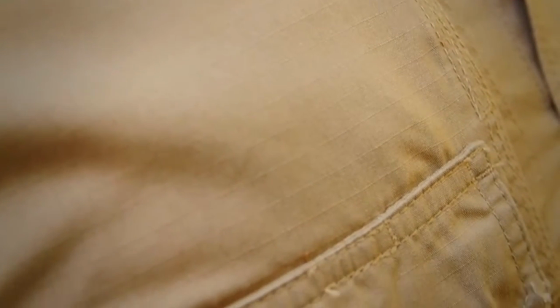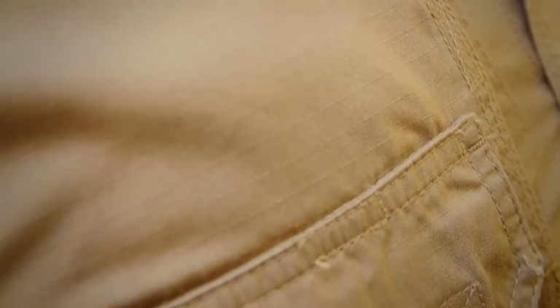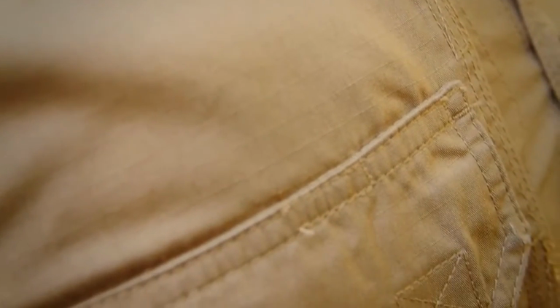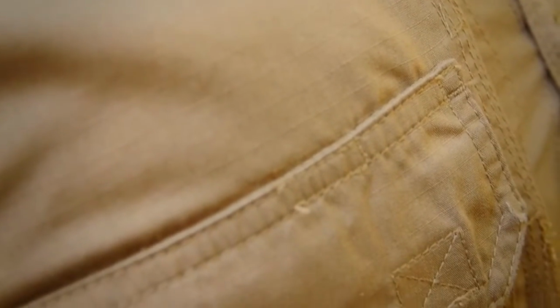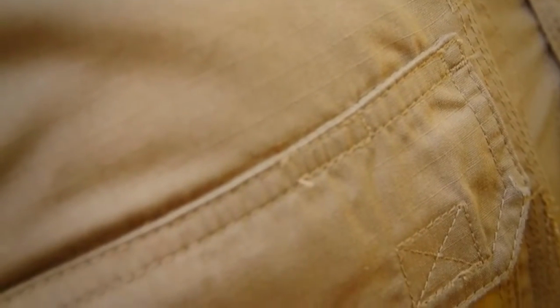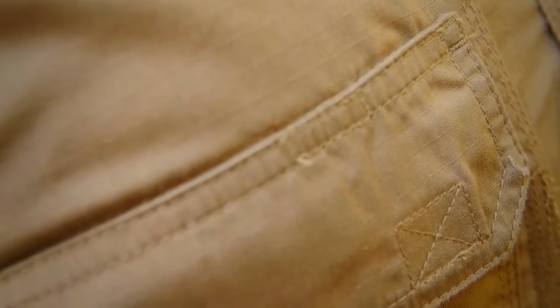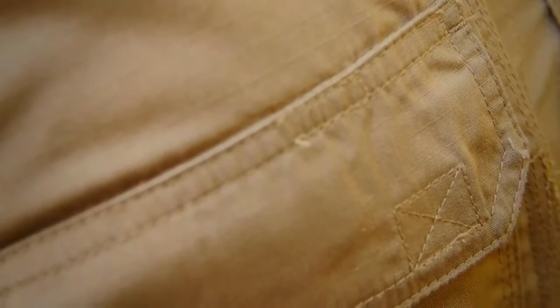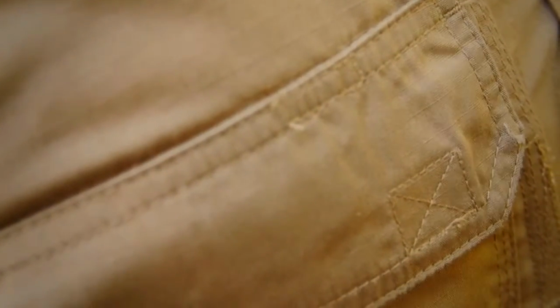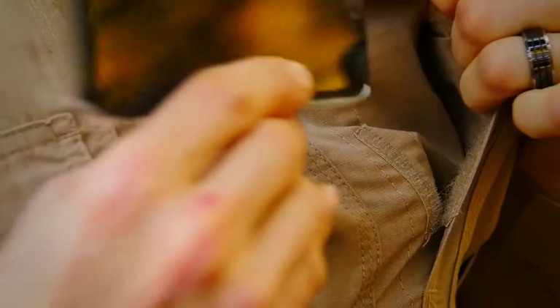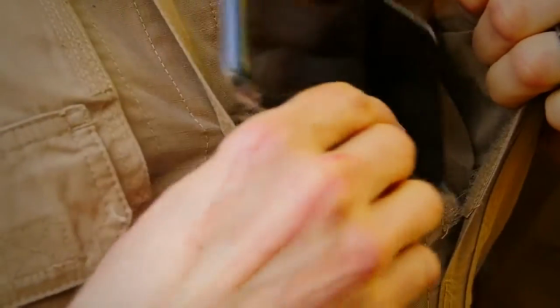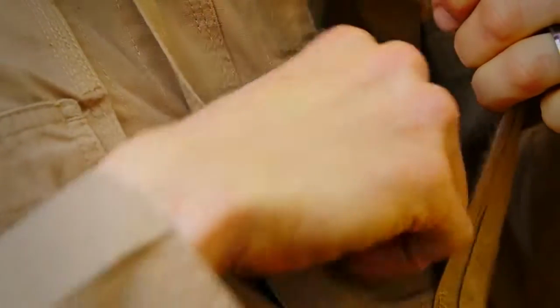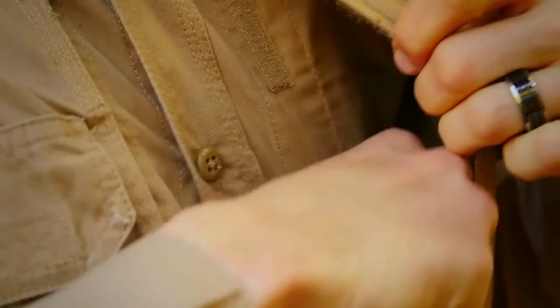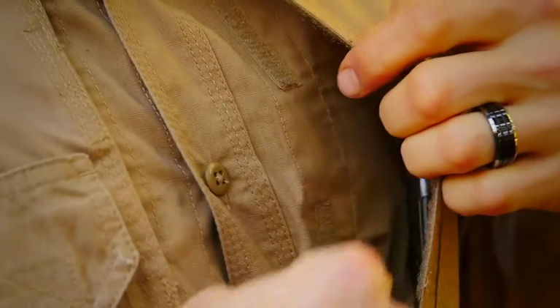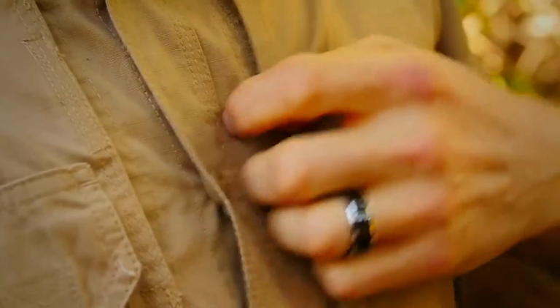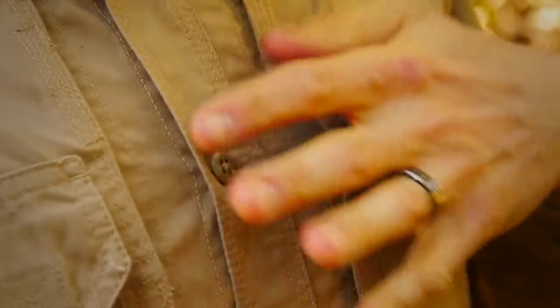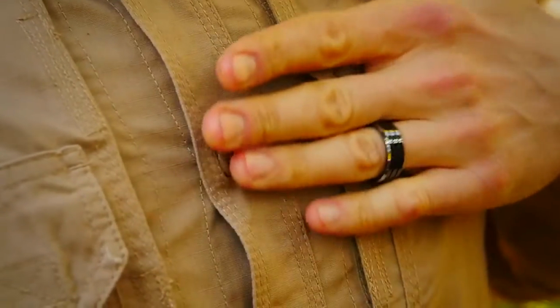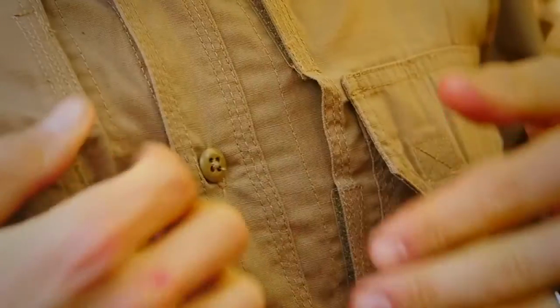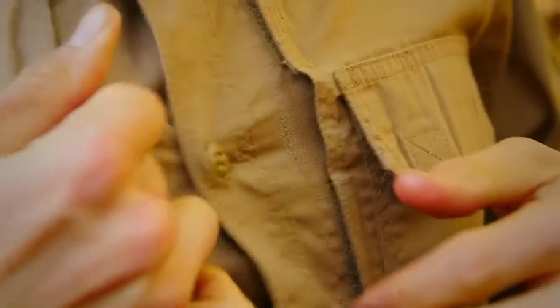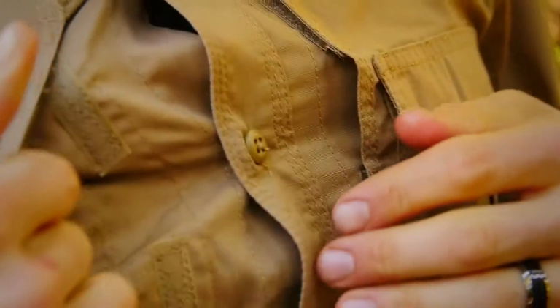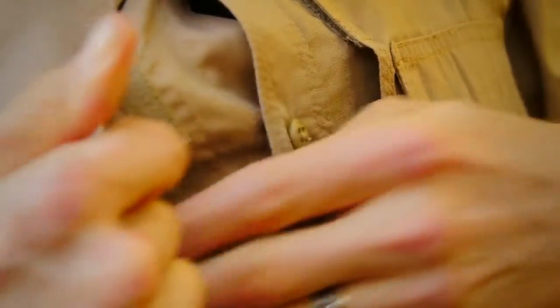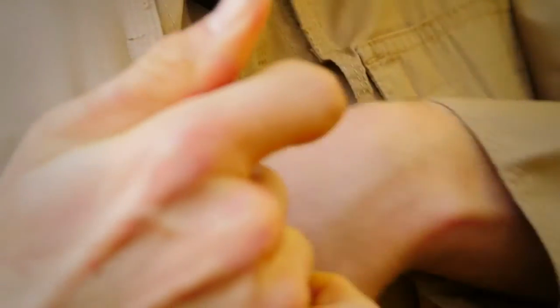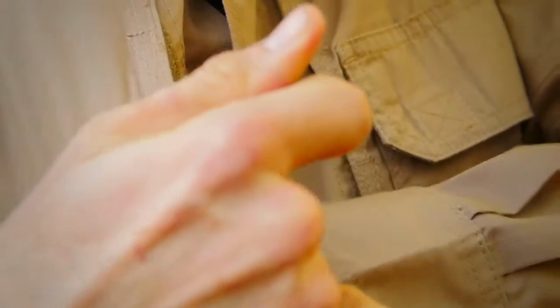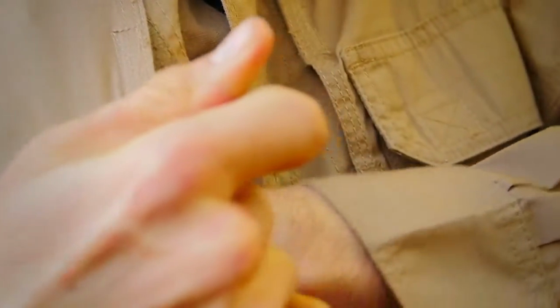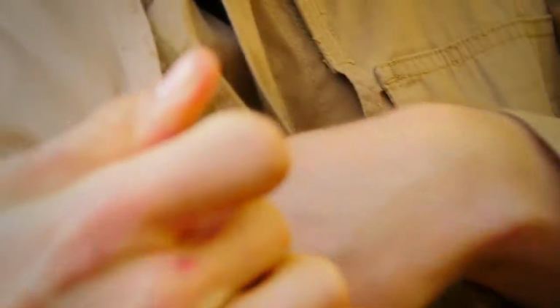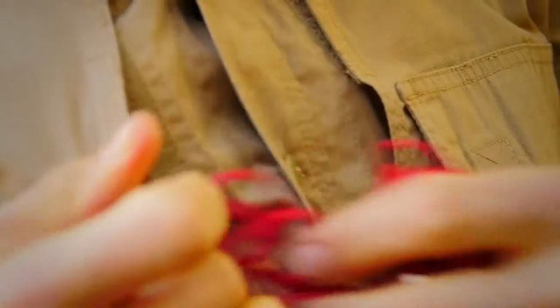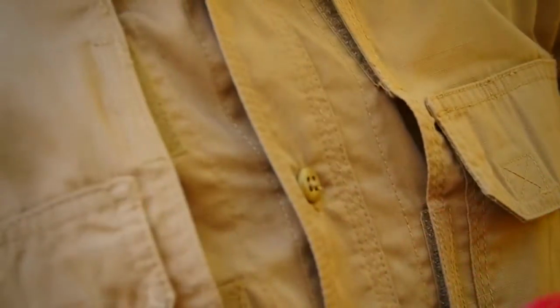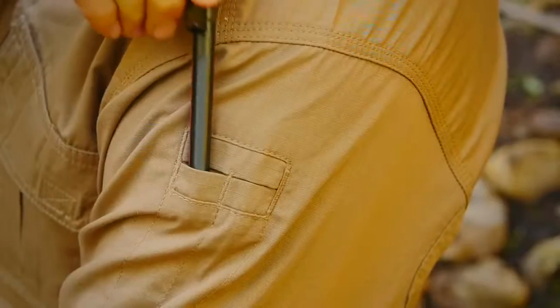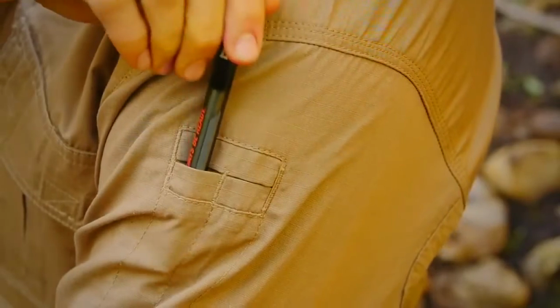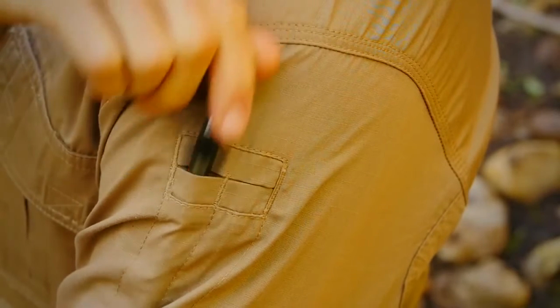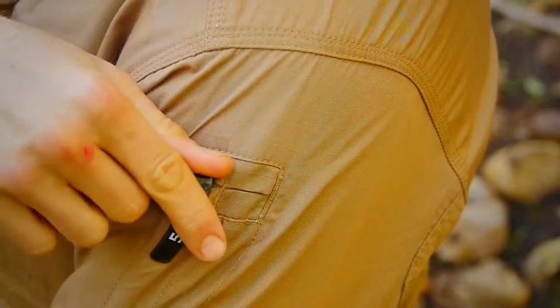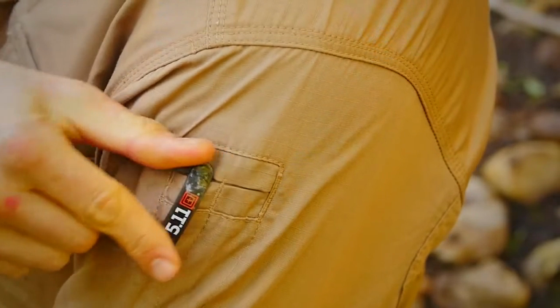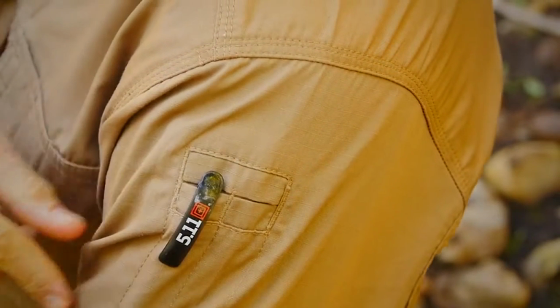Our patented hidden document pockets at the chest provide ample covert storage space, and reinforced pen pockets at the left sleeve offer quick convenience. There's a cape back mesh panel maximizing ventilation to keep you cool and comfortable in warmer climates, making it an ideal choice on or off duty. This is the 5.11 Long Sleeve Tac-Lite Pro Shirt.